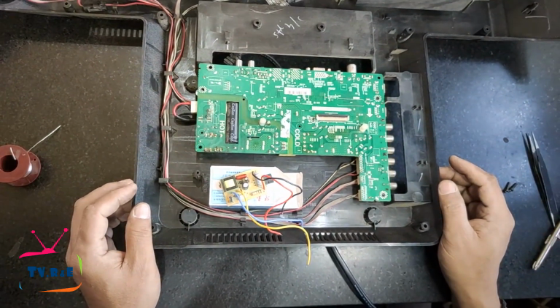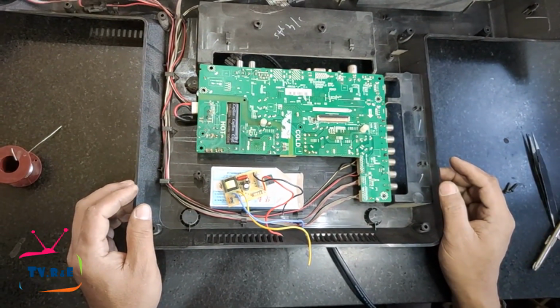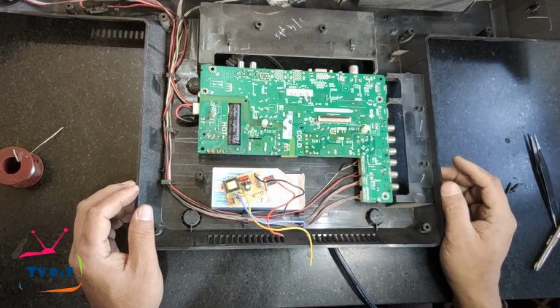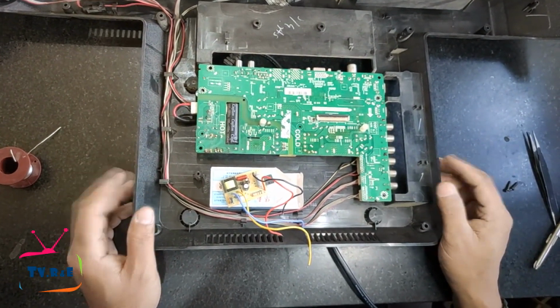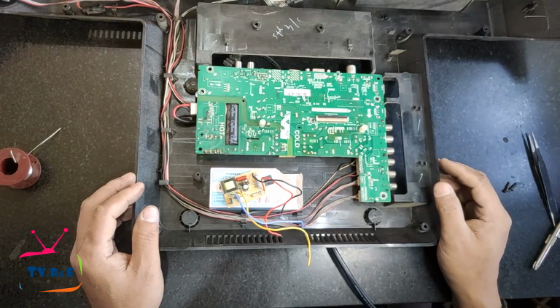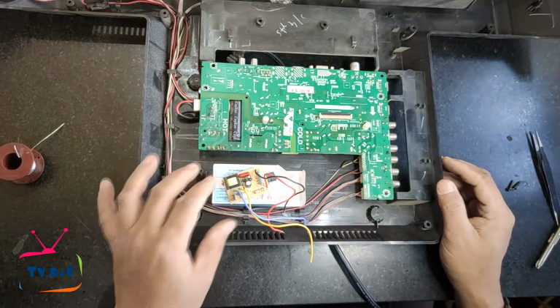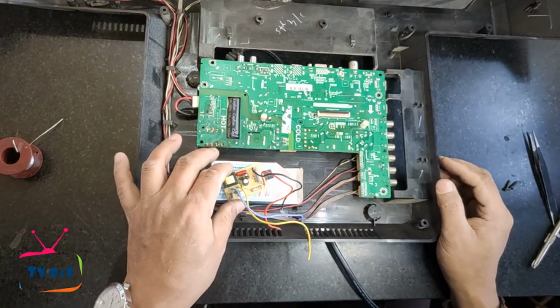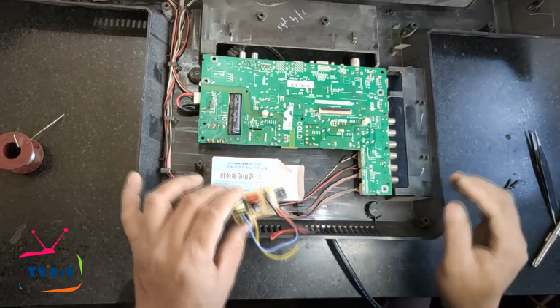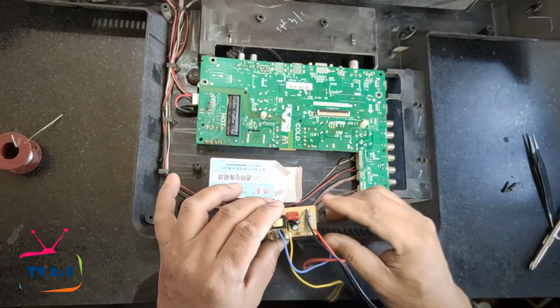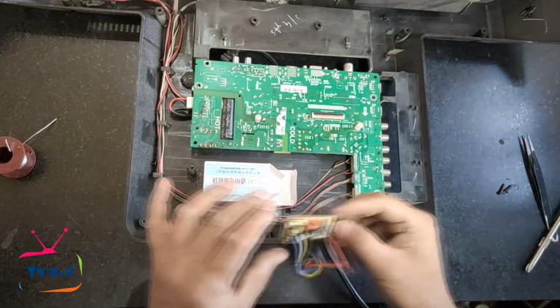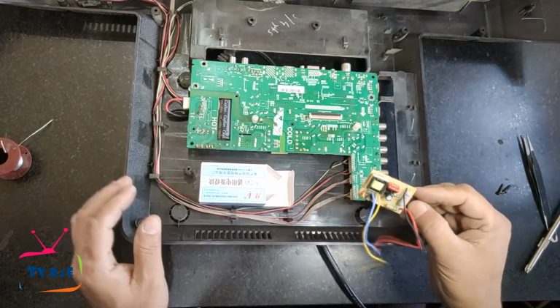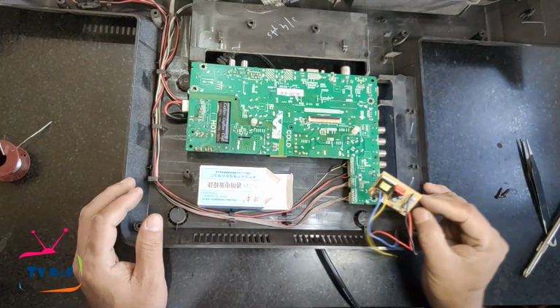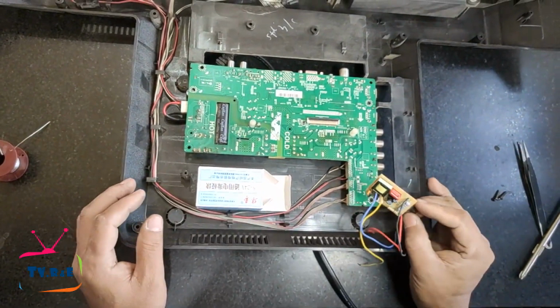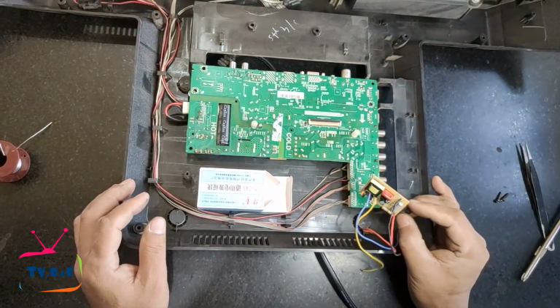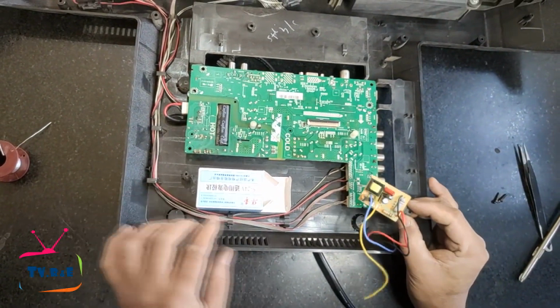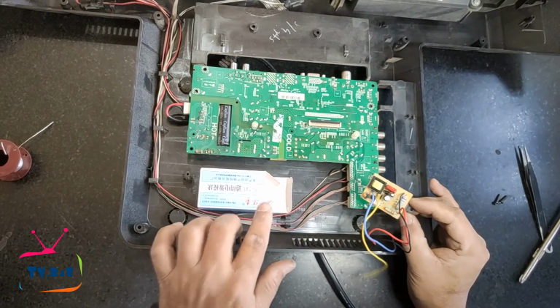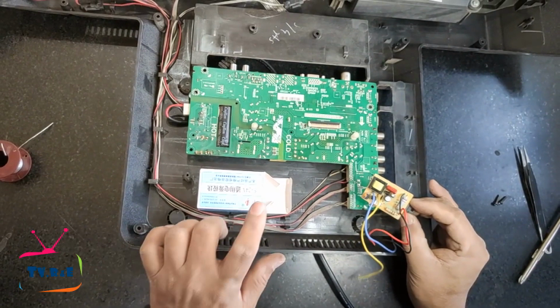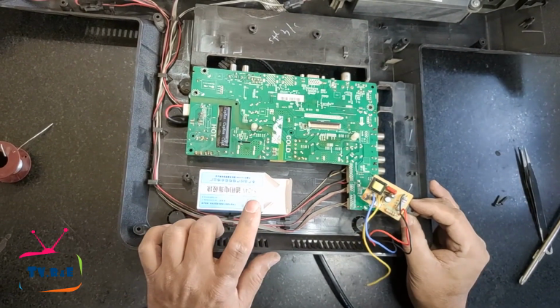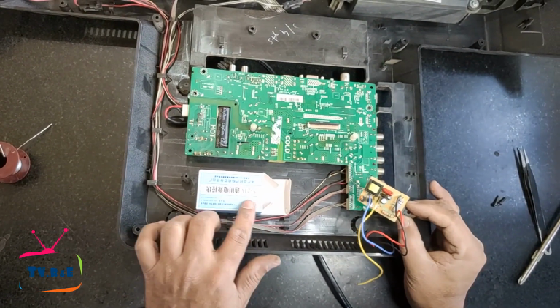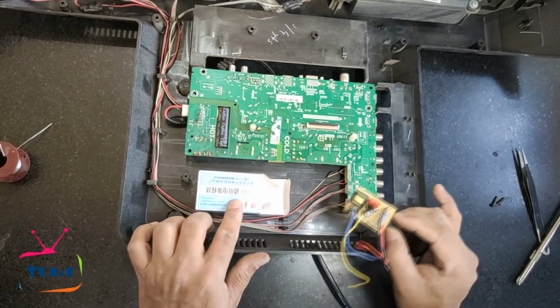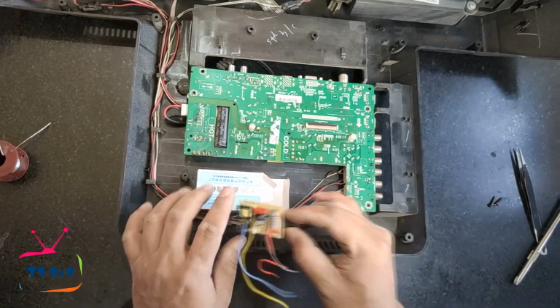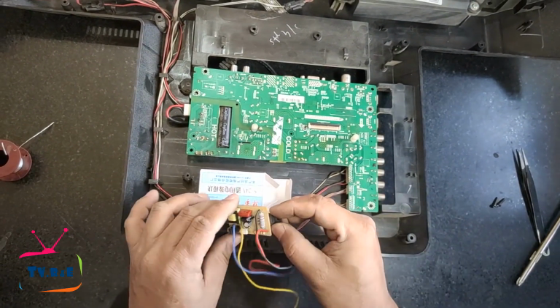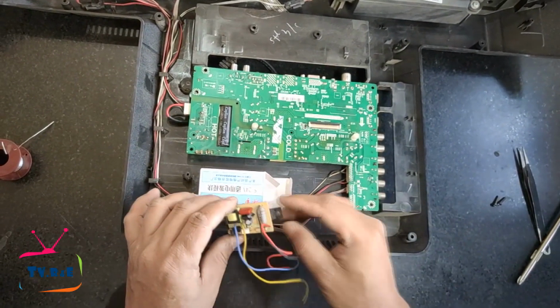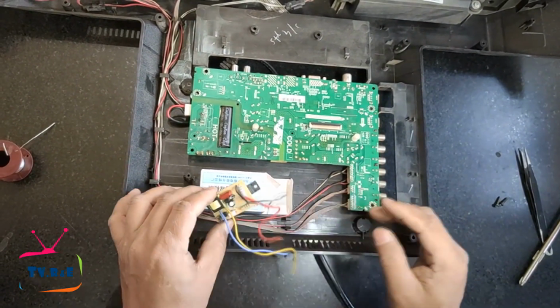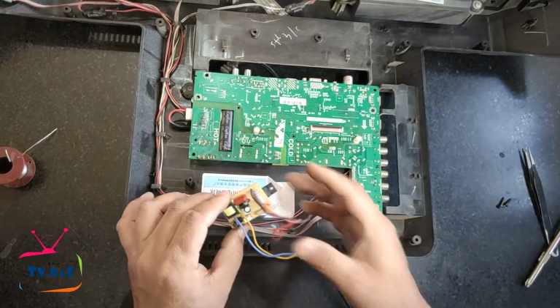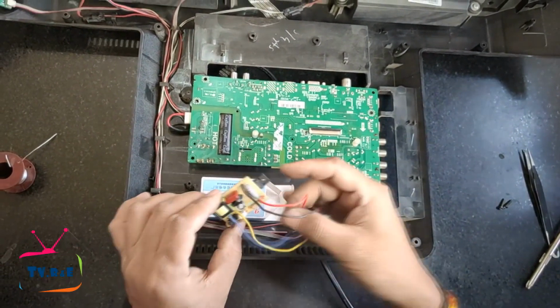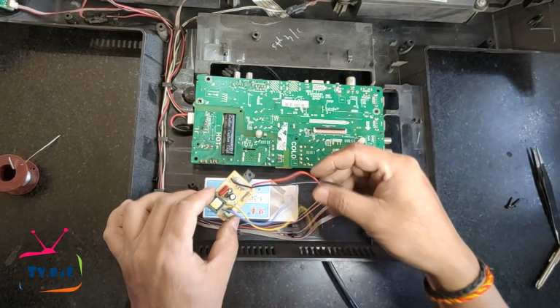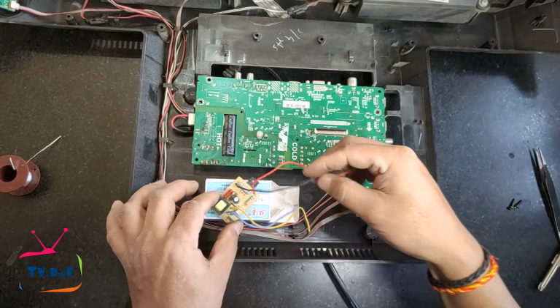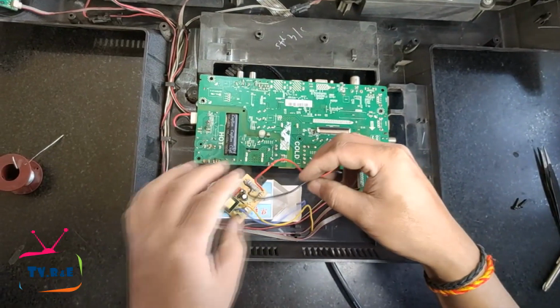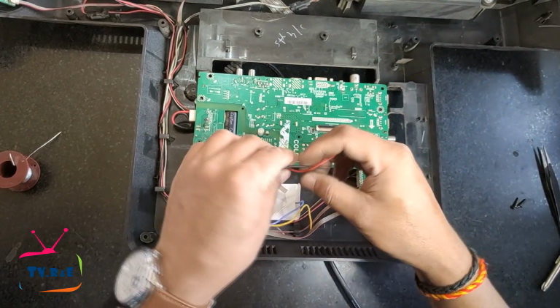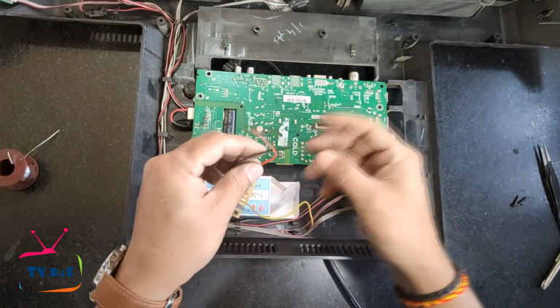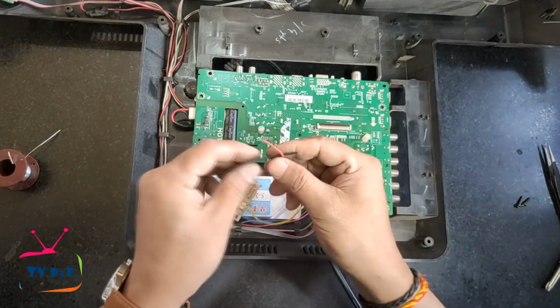Let's reinstall this module in the power supply using the correct method. This module can be attached to the TV by sticking the module box to the TV body with double-sided tape so that it remains inside the box and stays safe.